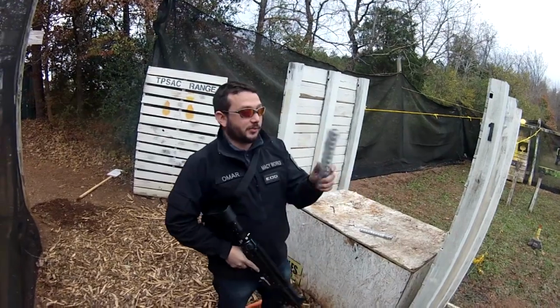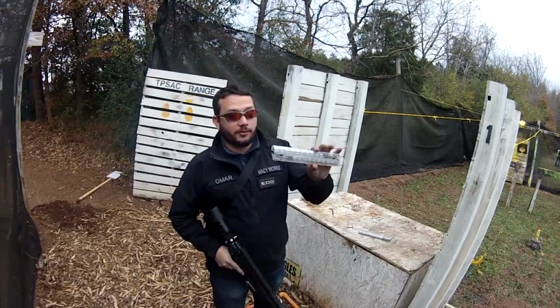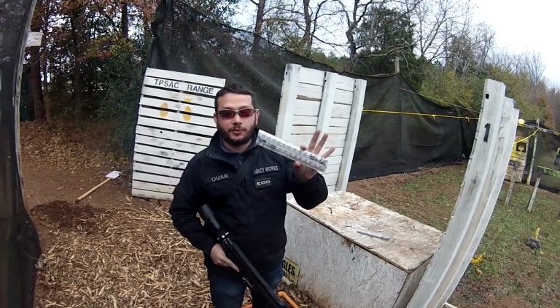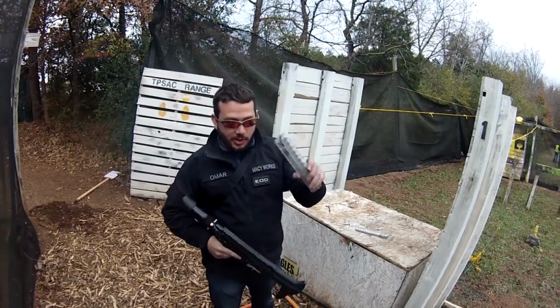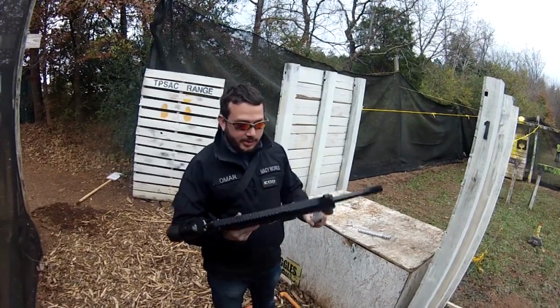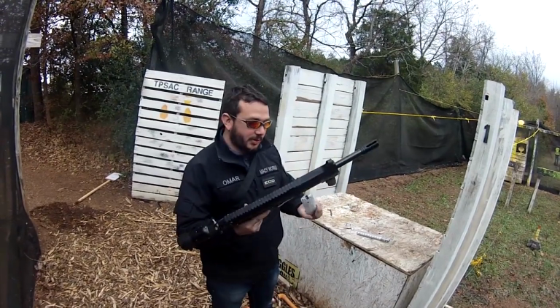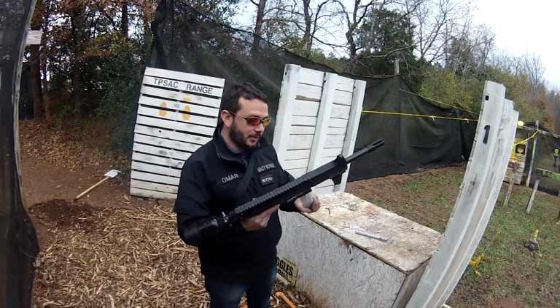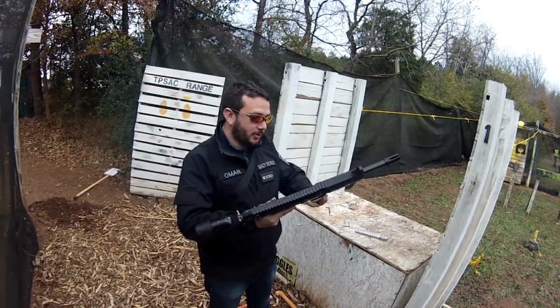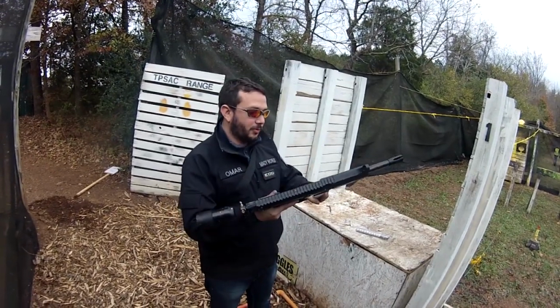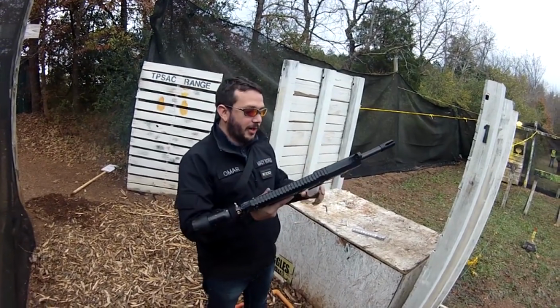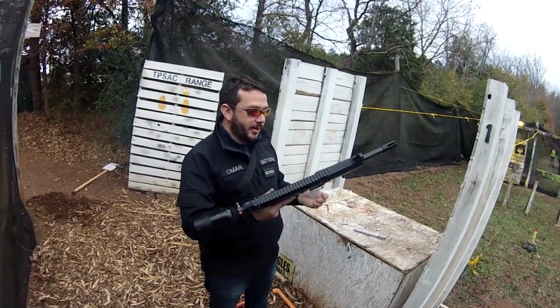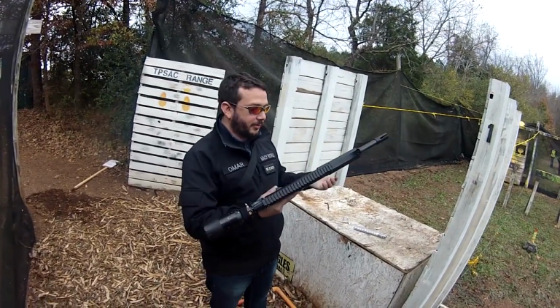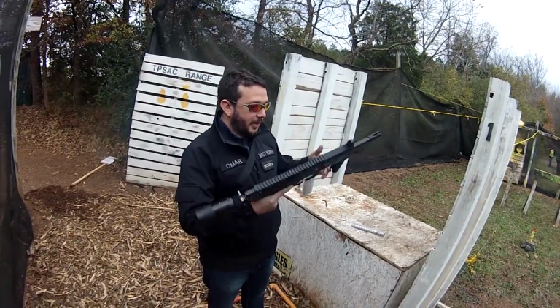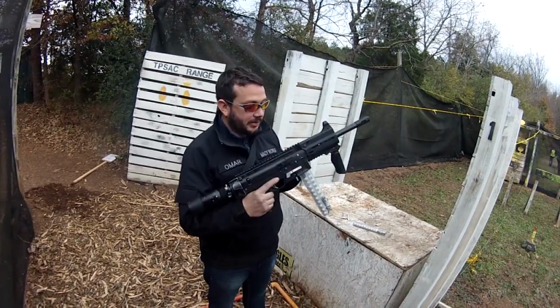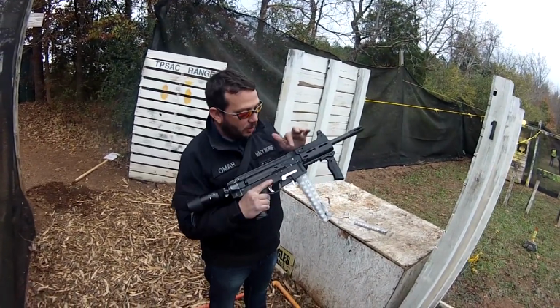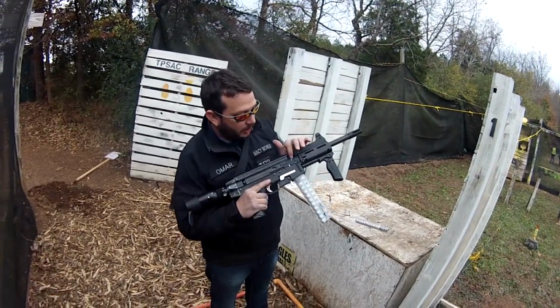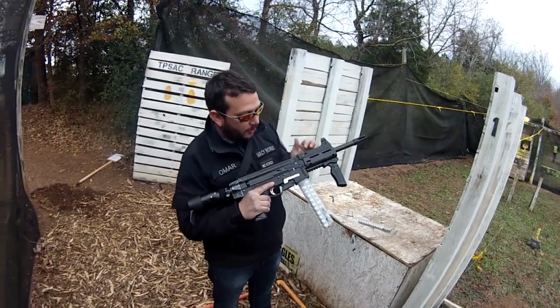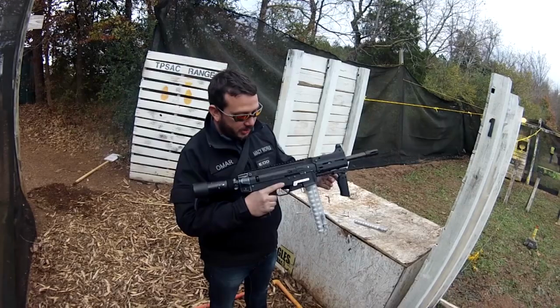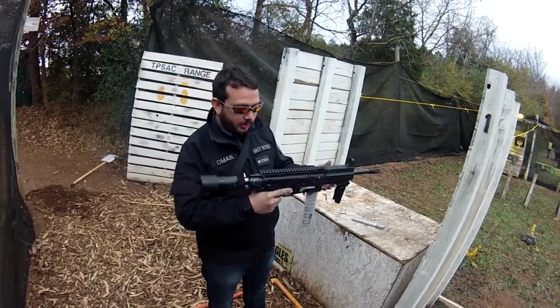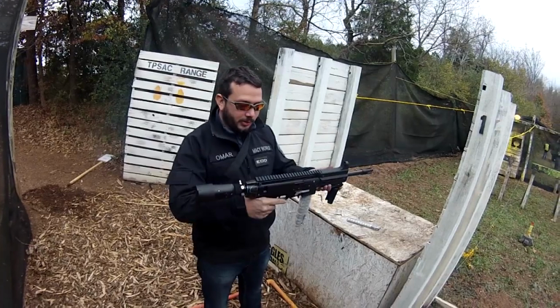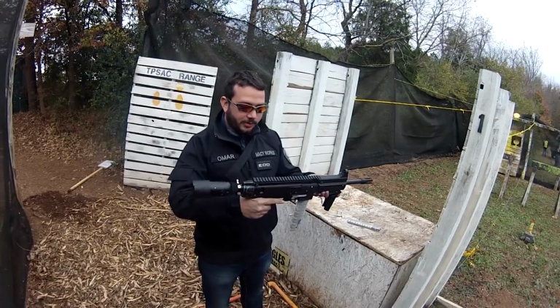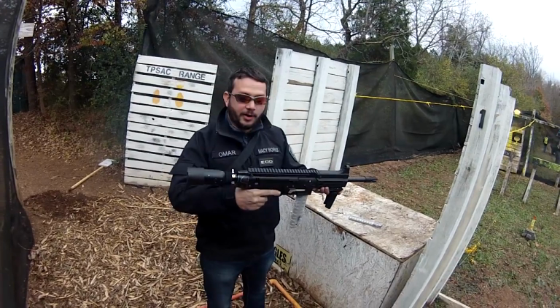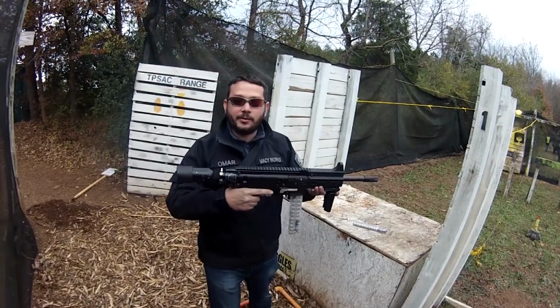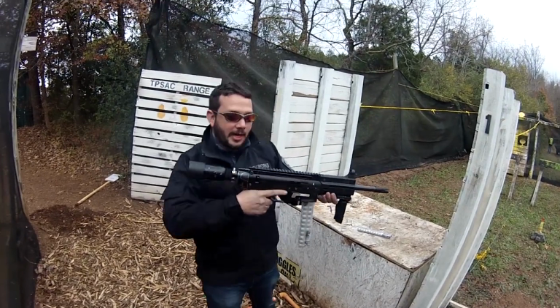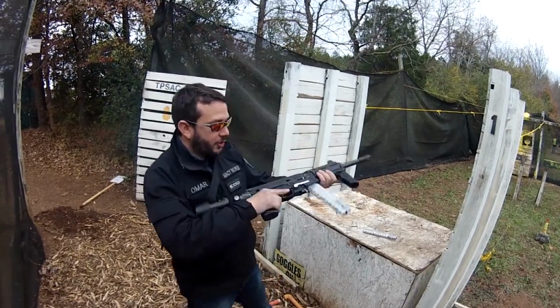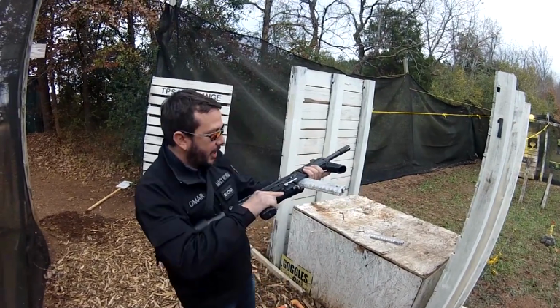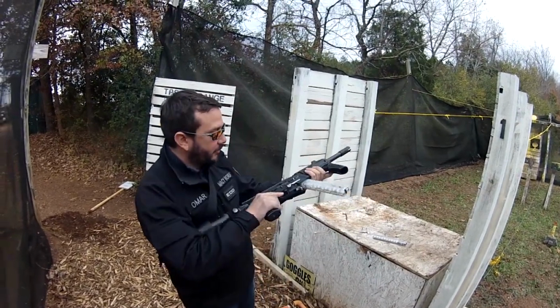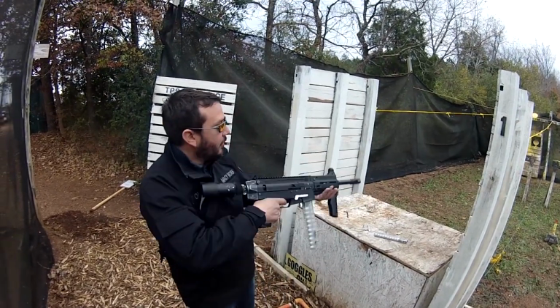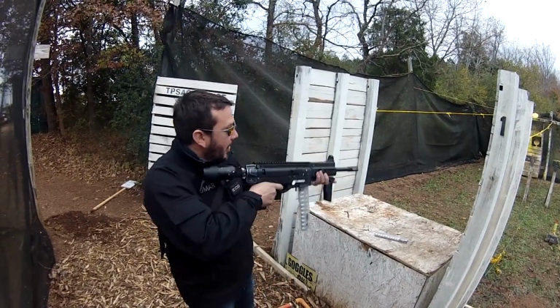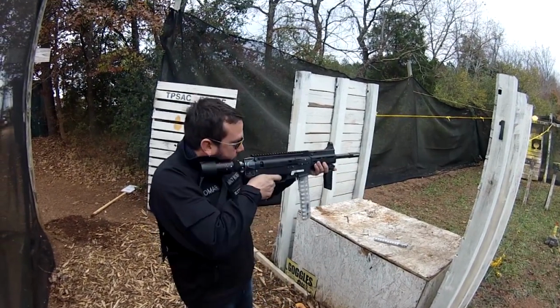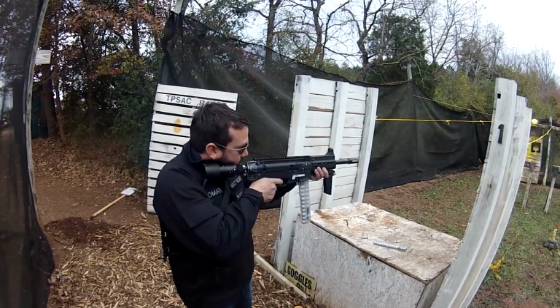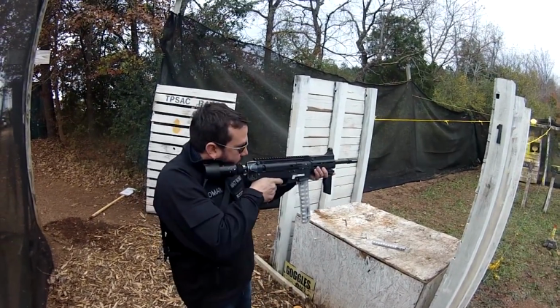It also has an ambidextrous paddle mag release. Full of first strikes — put that in there. This is equipped with a lock bolt, so it's a very handy feature to have. And of course, there we go.